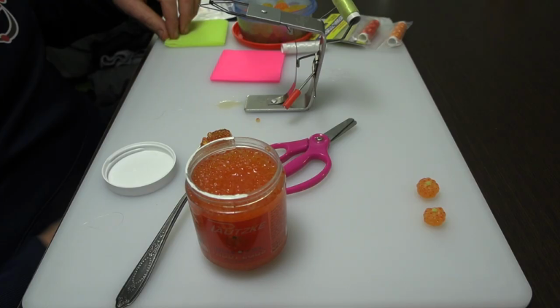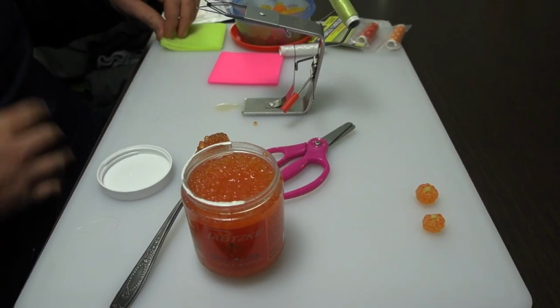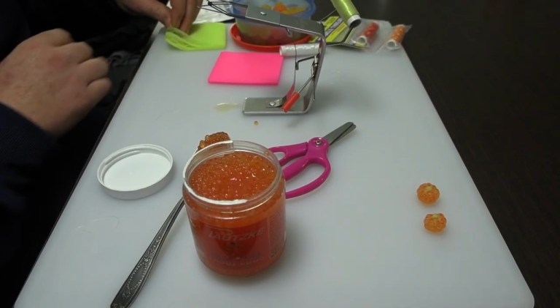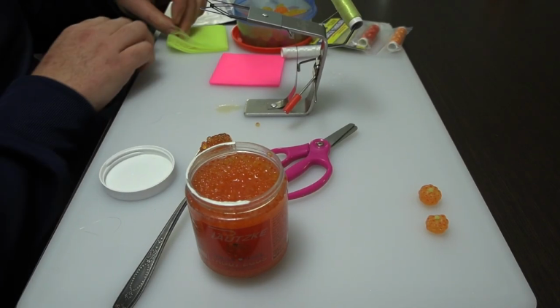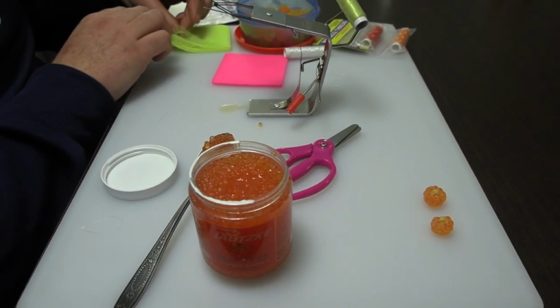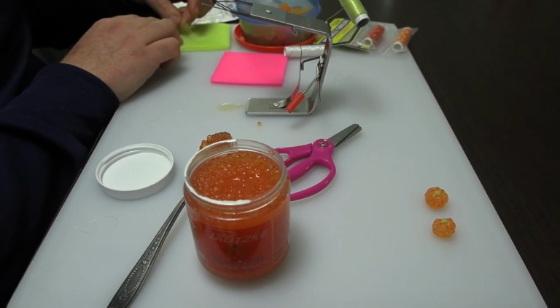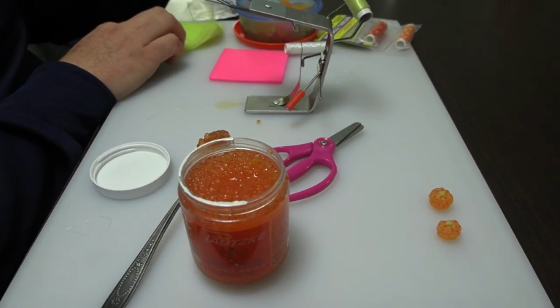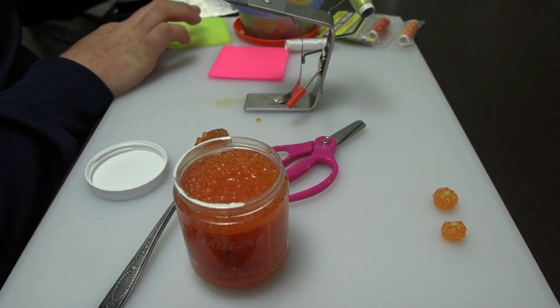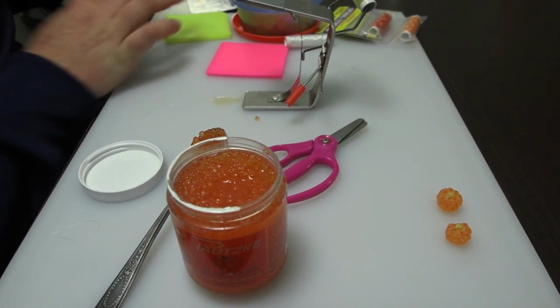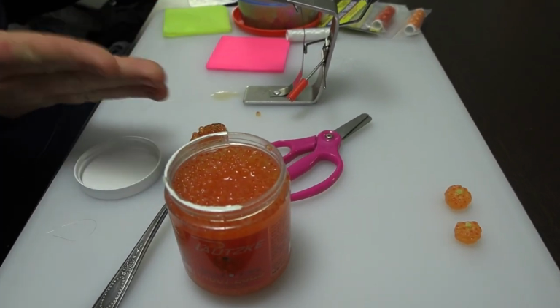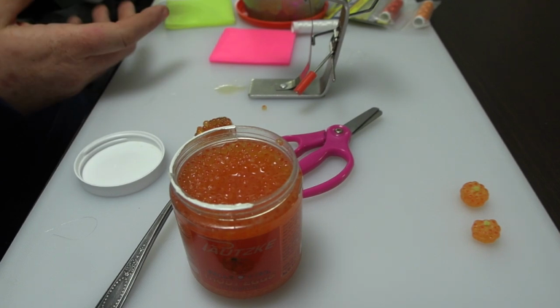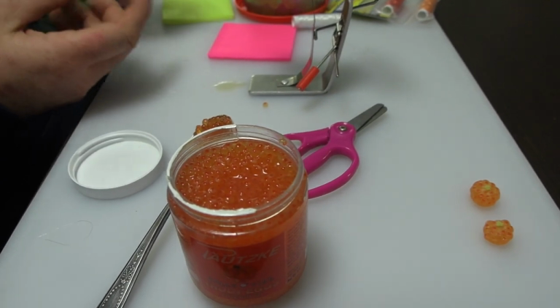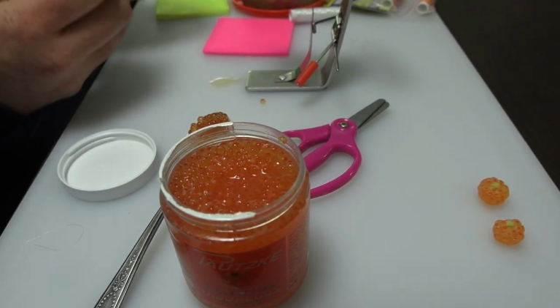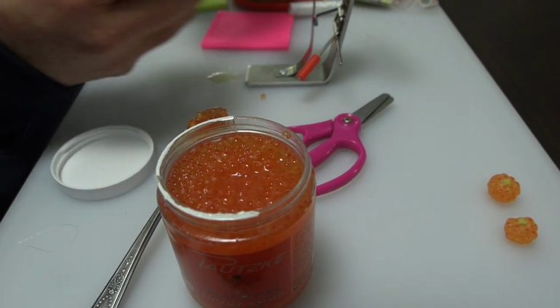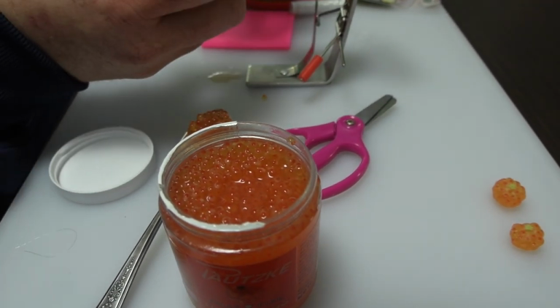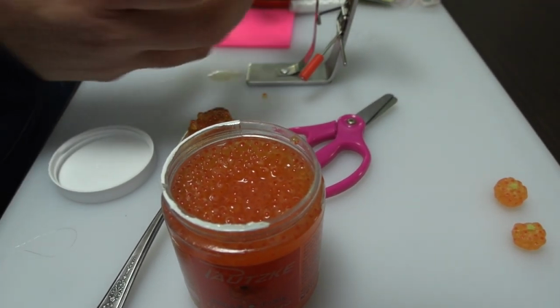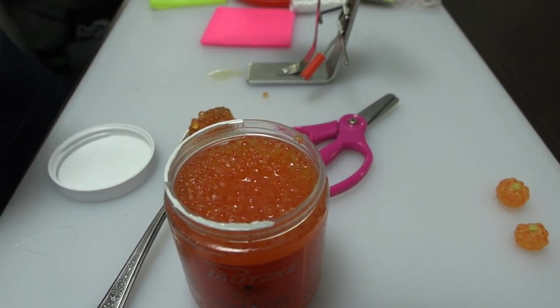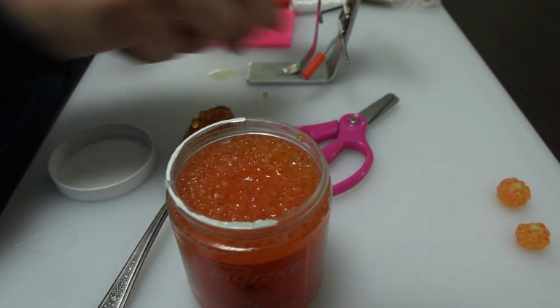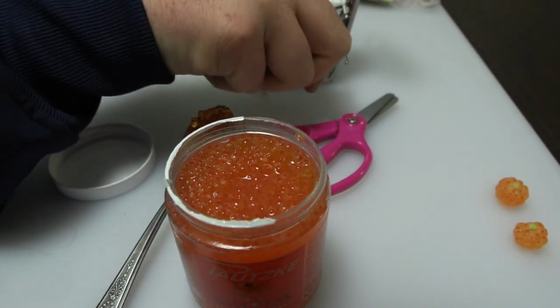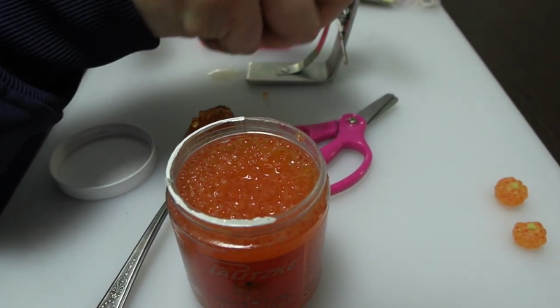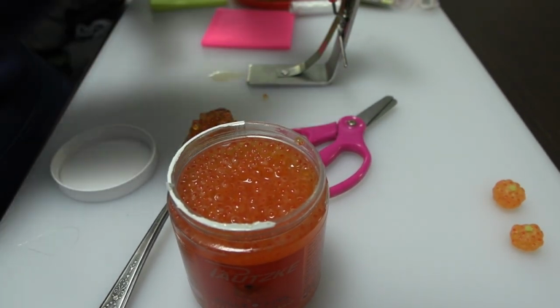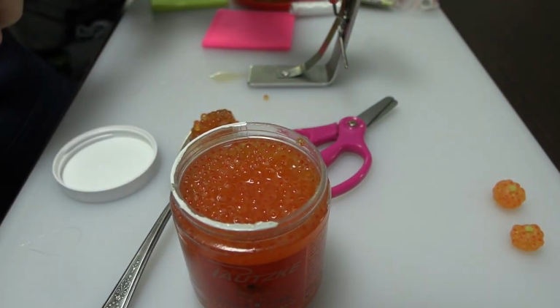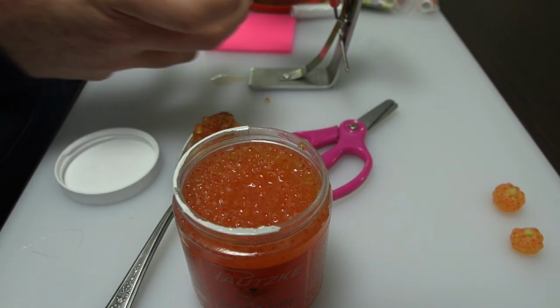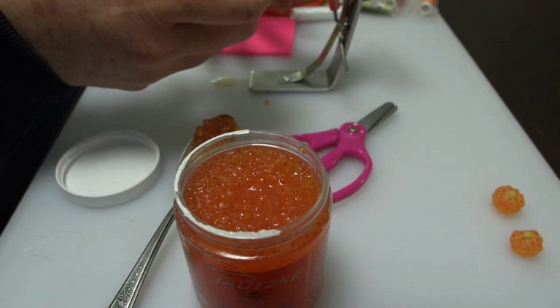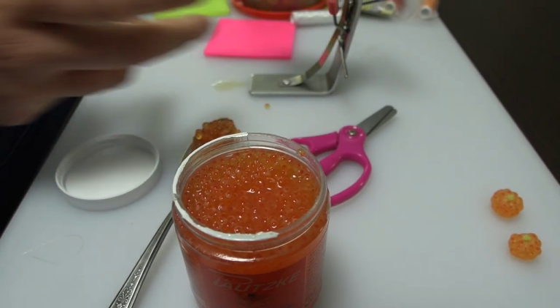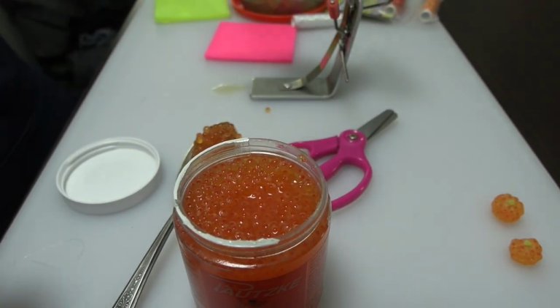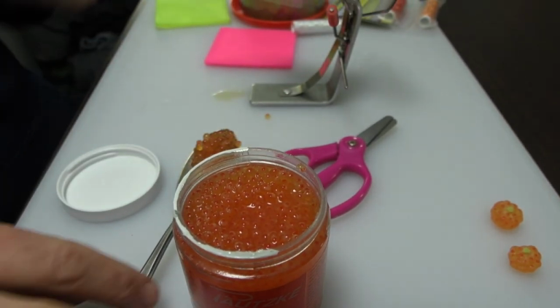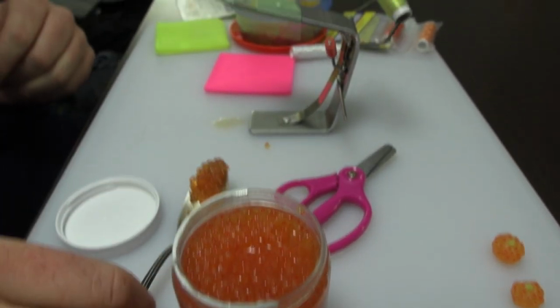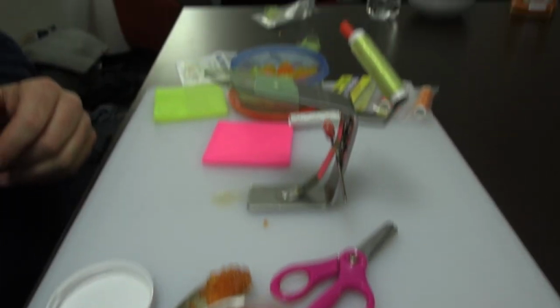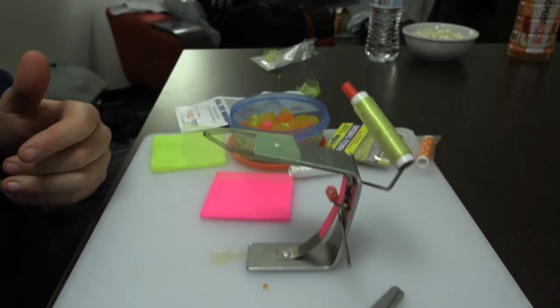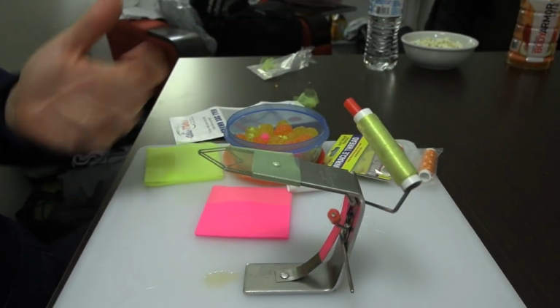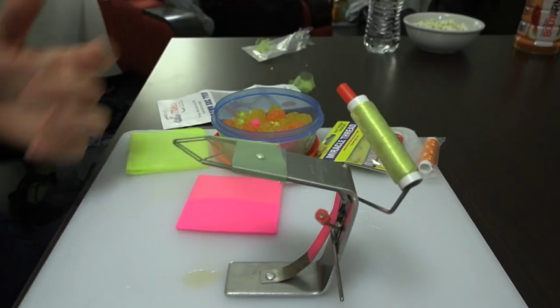Now a lot of people are asking me what I'm using. Simply, the premium trout eggs are my favorite. They have others, but as of right now I'm using the premiums. And they just catch fish. It's real easy — you can see the eggs.